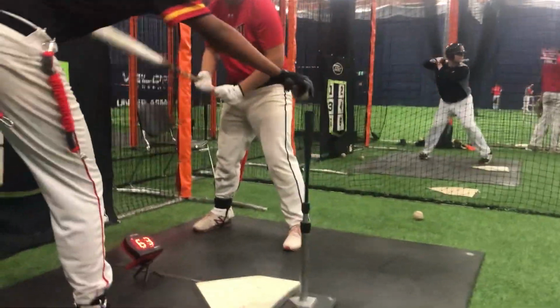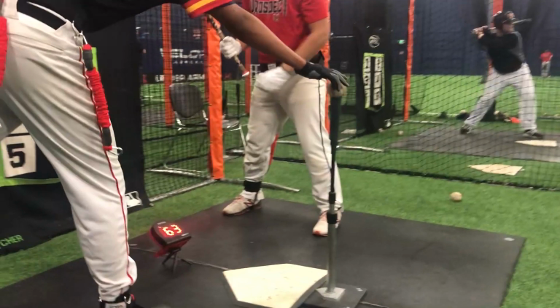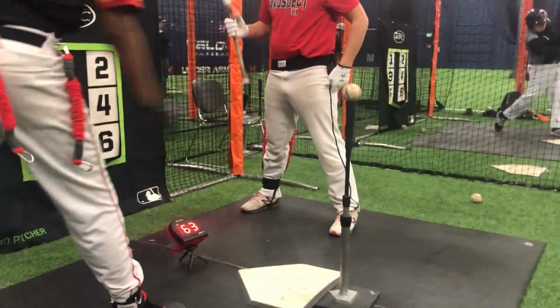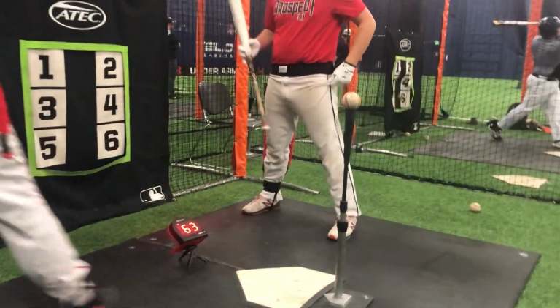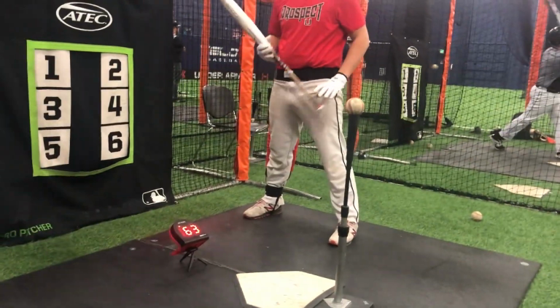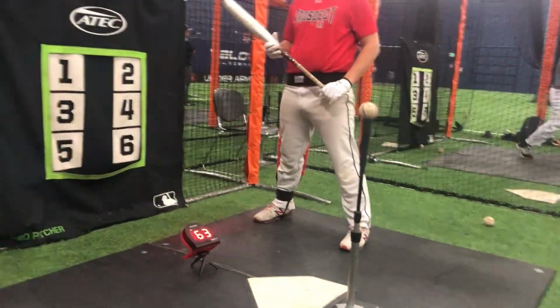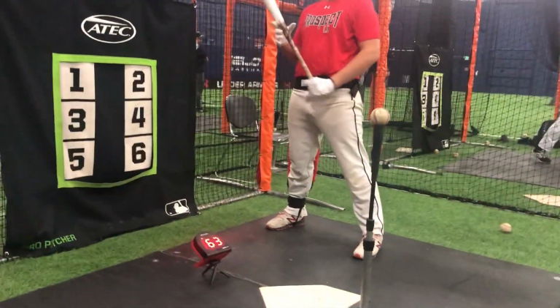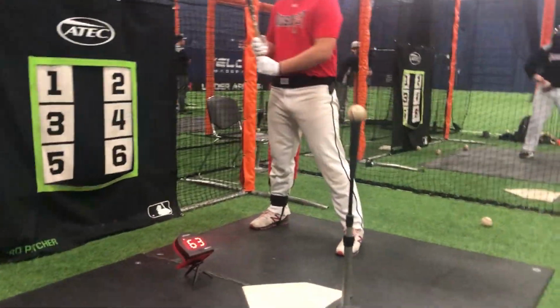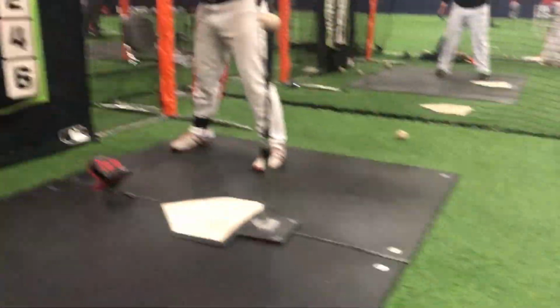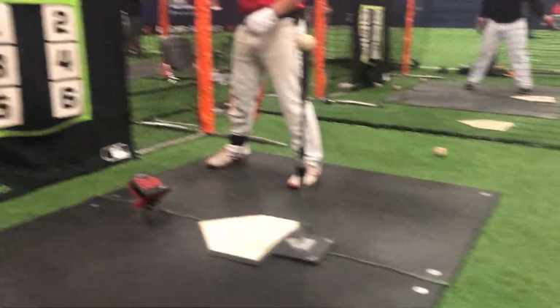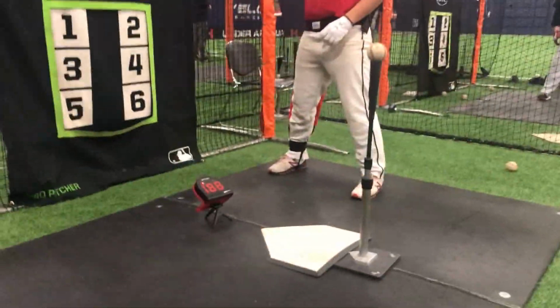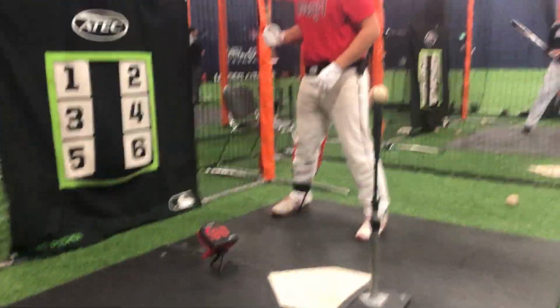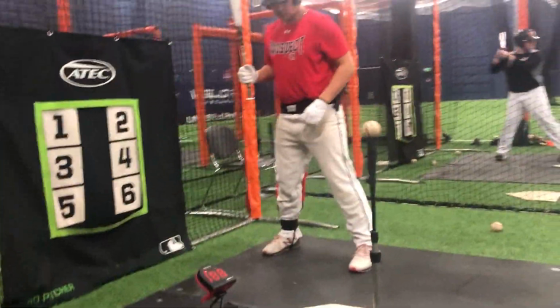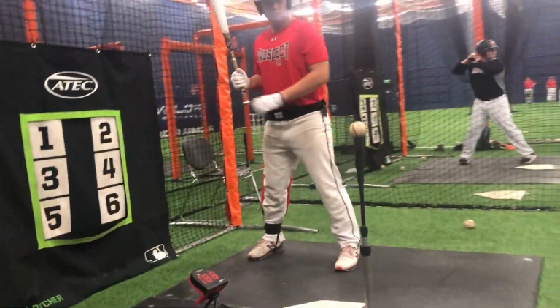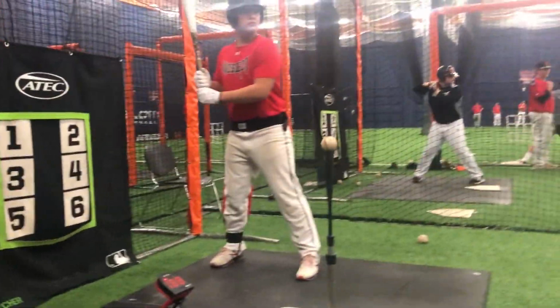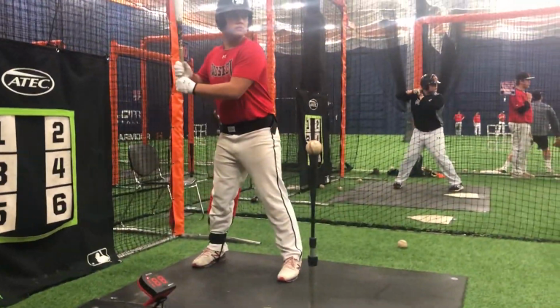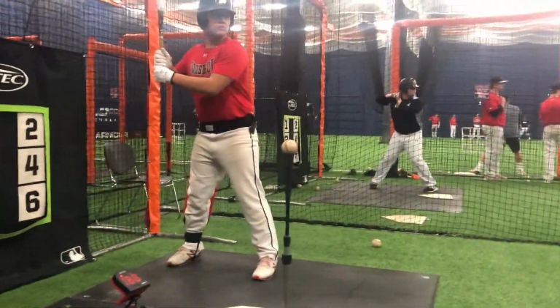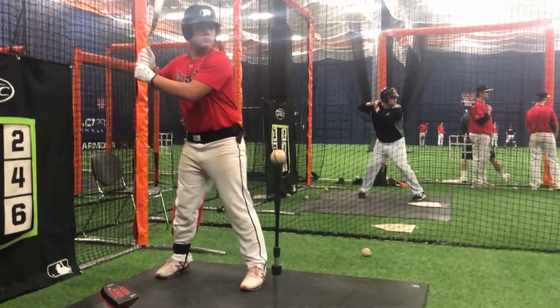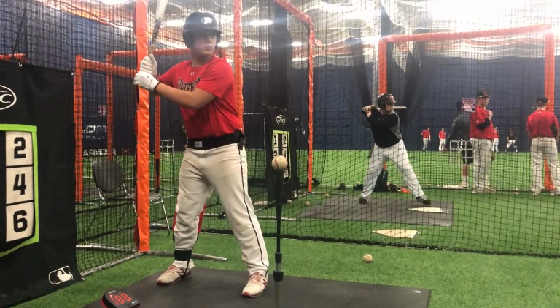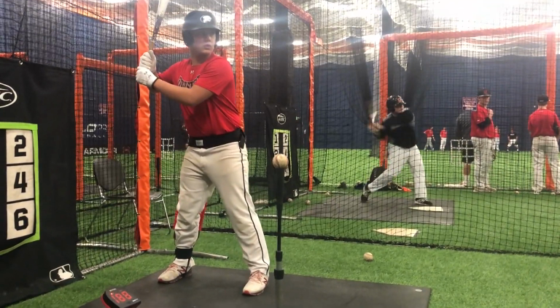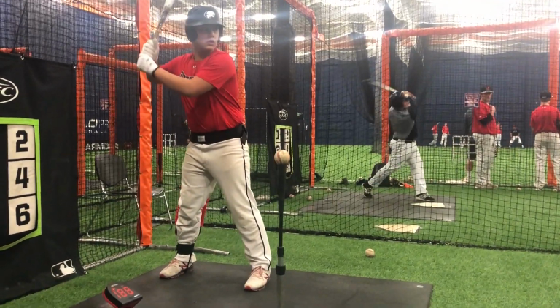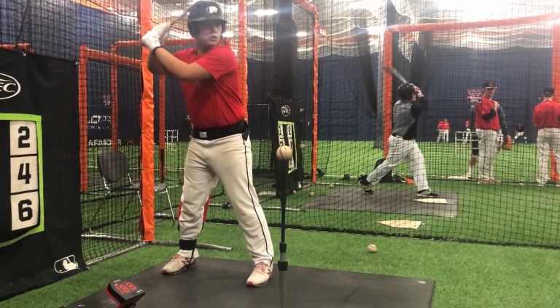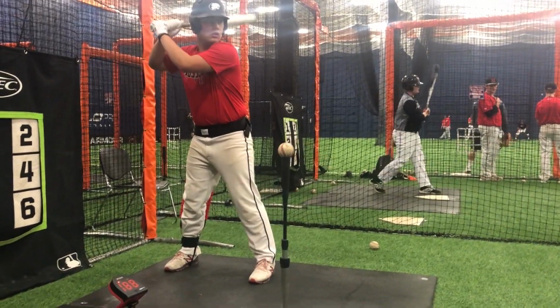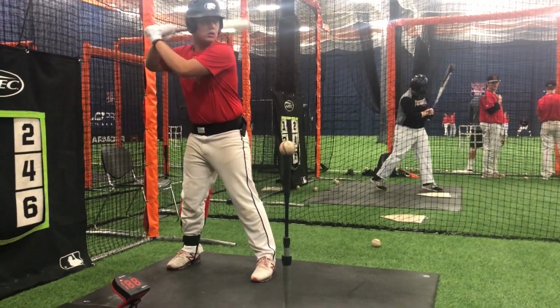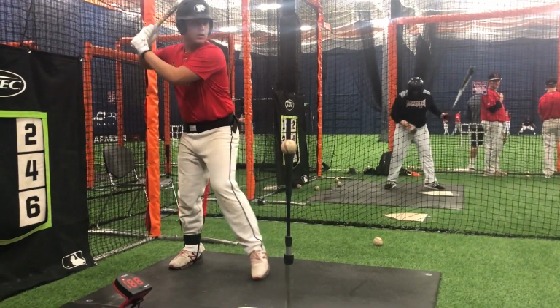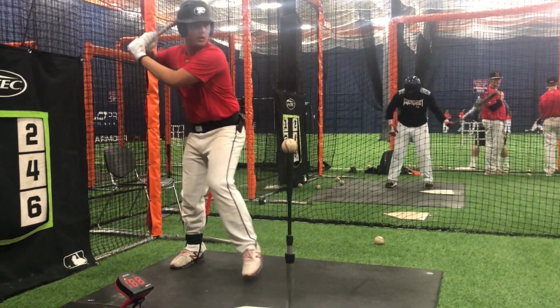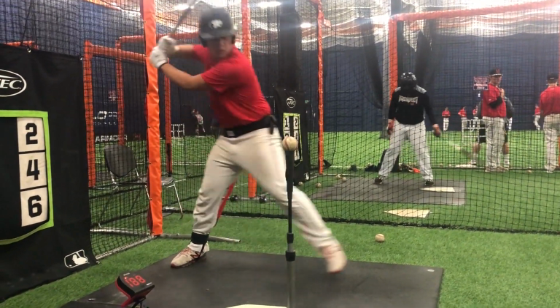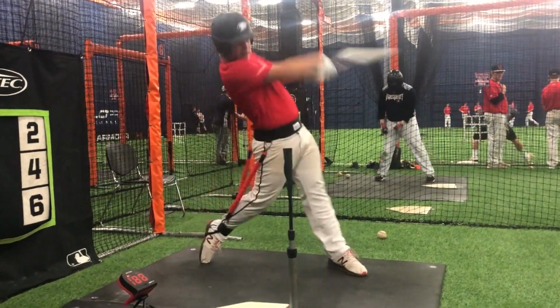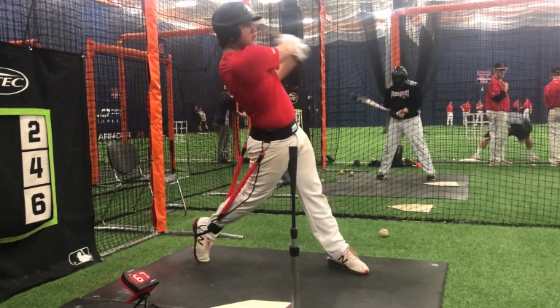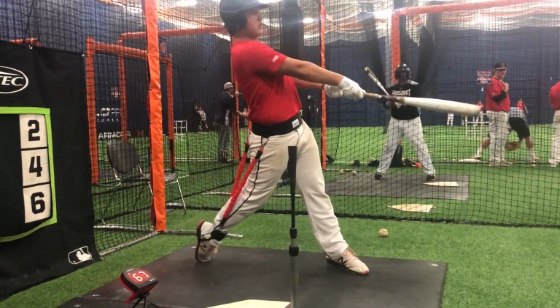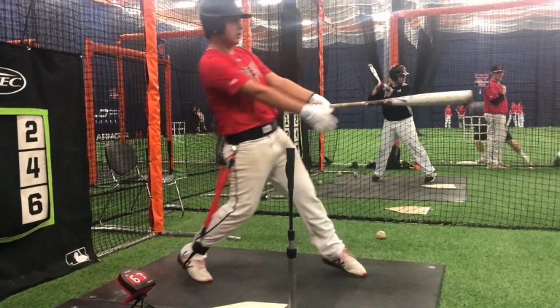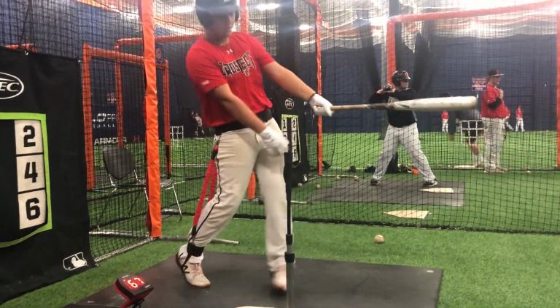Now, stay tall with your upper body. Hit. Go. Push hard. 67.